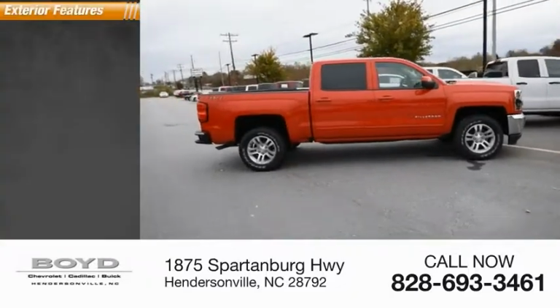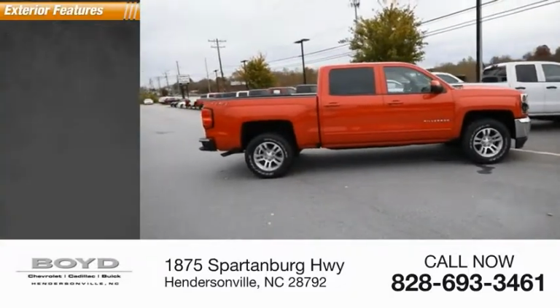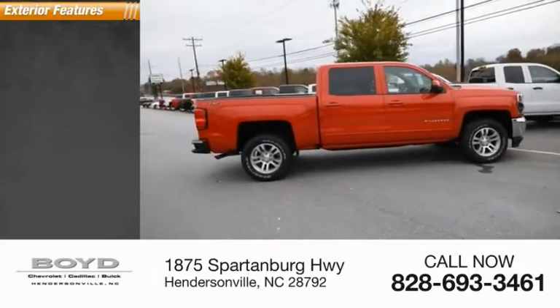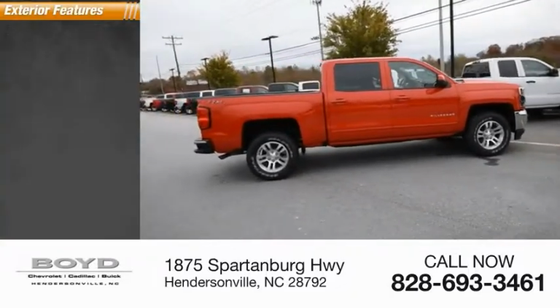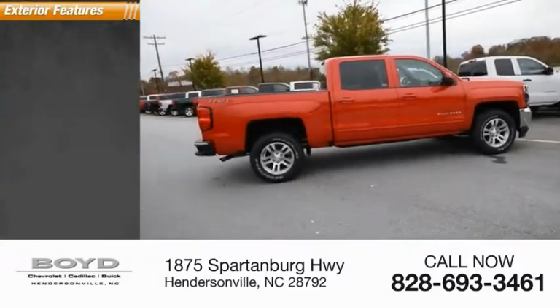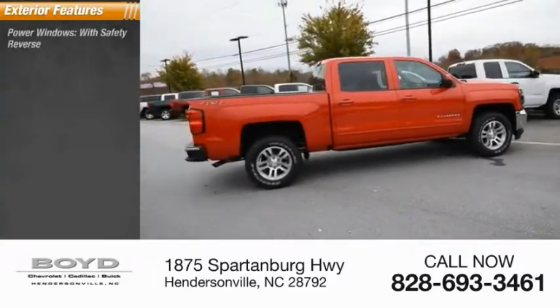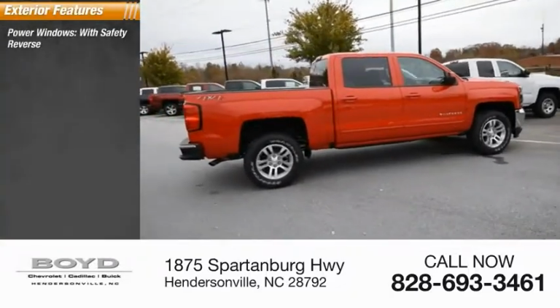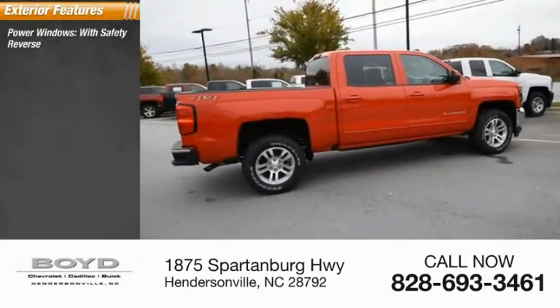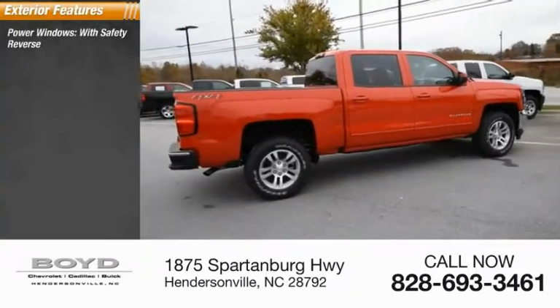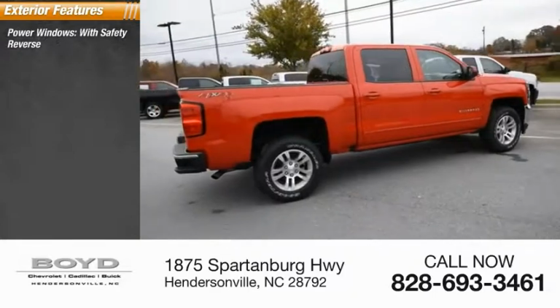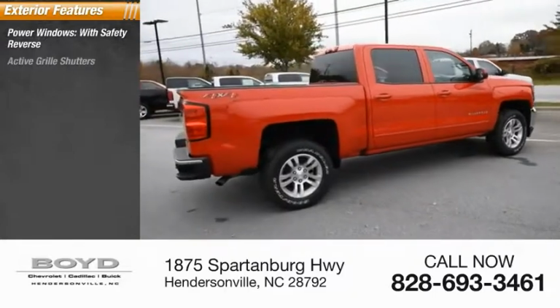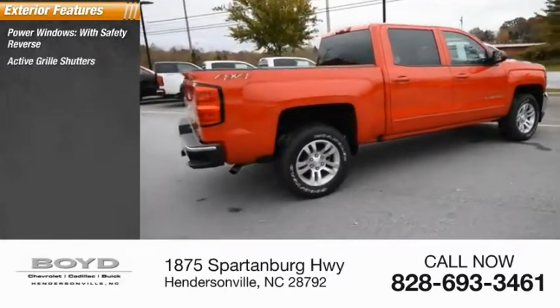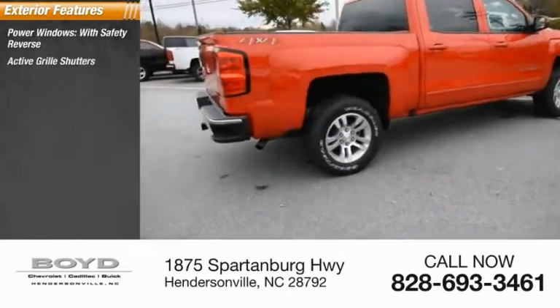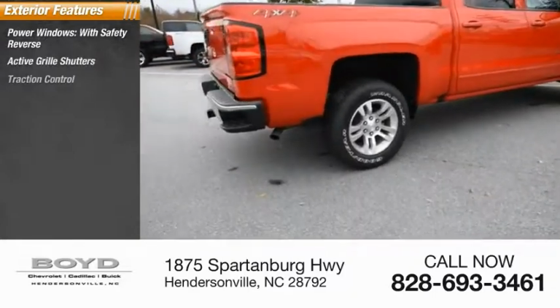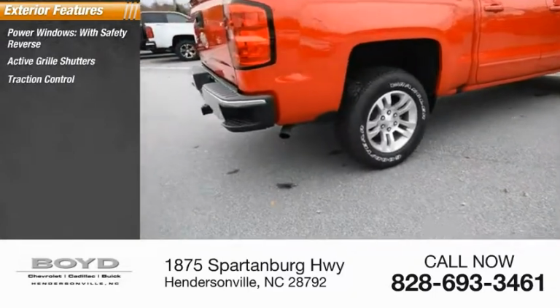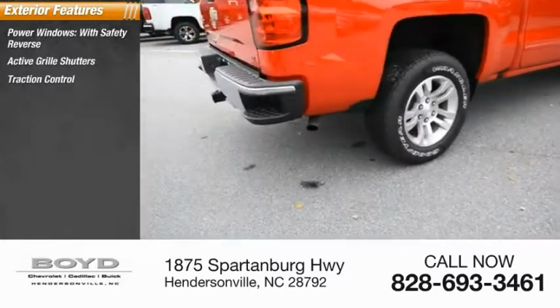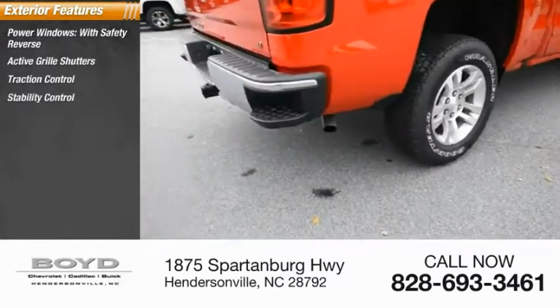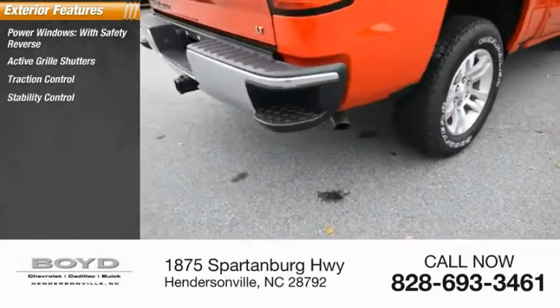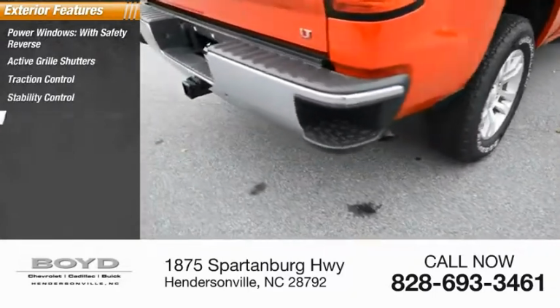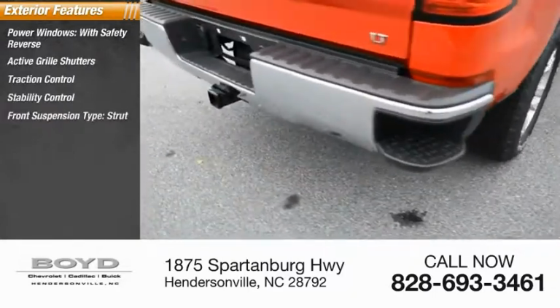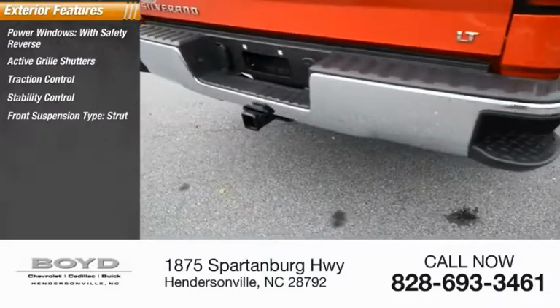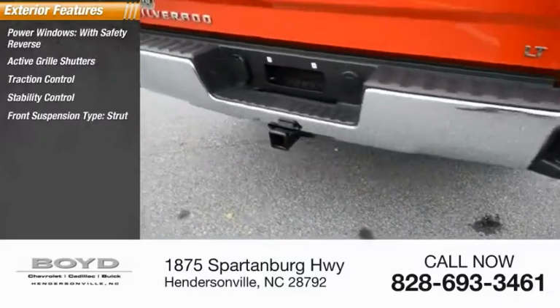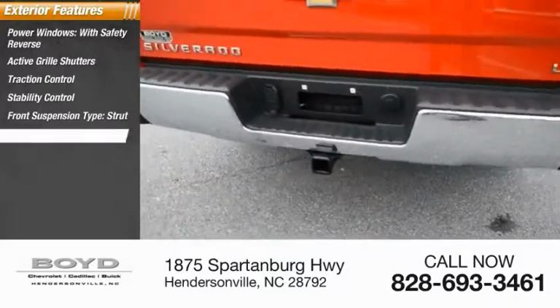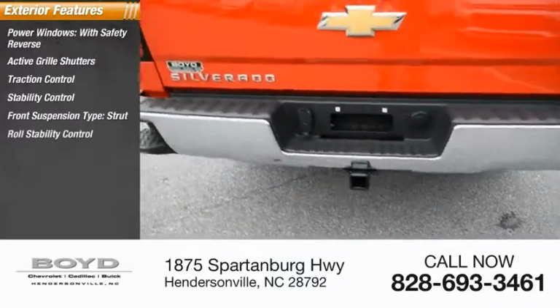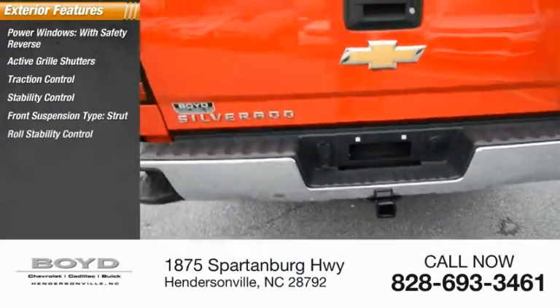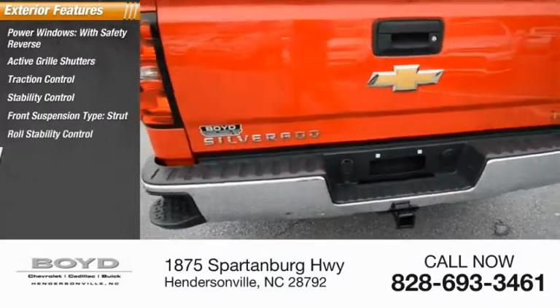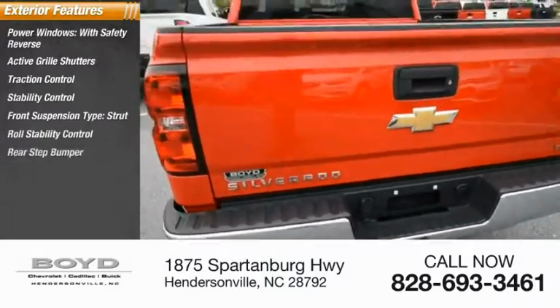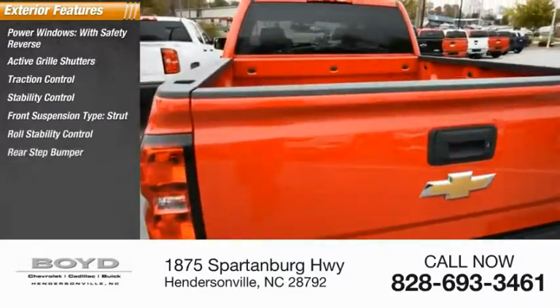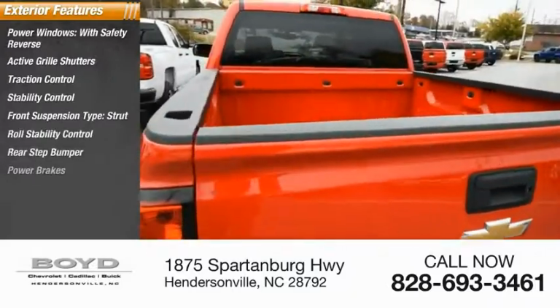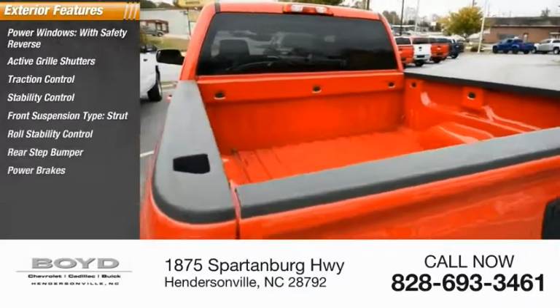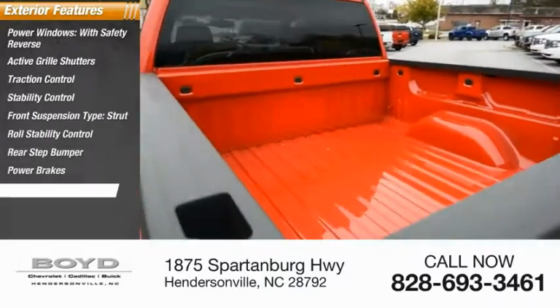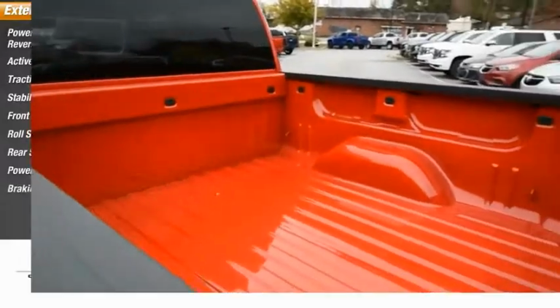Here are some of this vehicle's great options: power windows with safety reverse, active grille shutters, traction control, stability control, front suspension type strut, roll stability control, rear step bumper, power brakes, and braking assist.